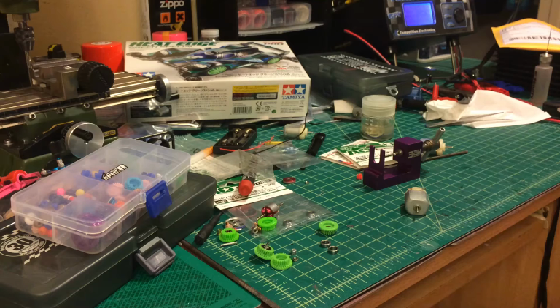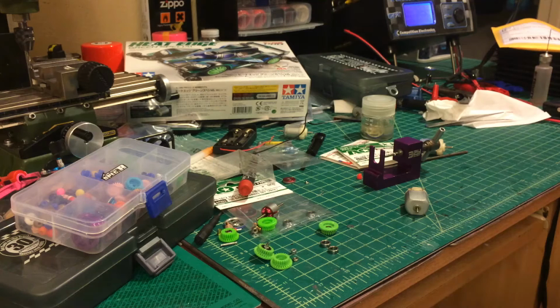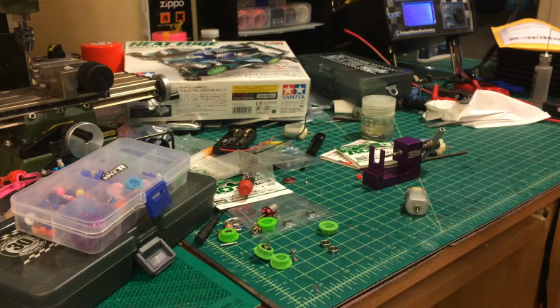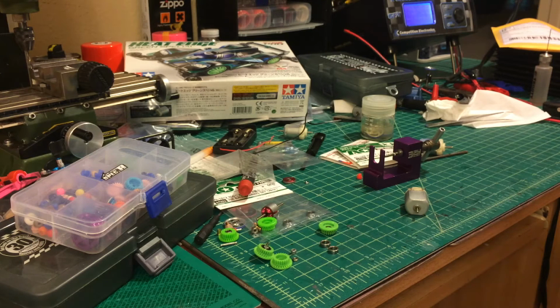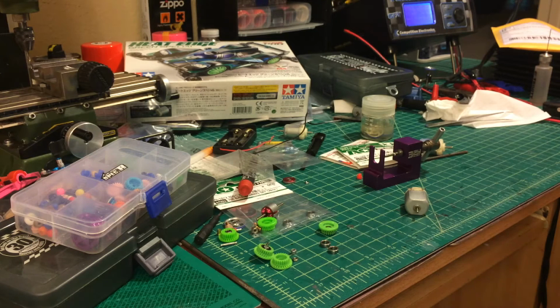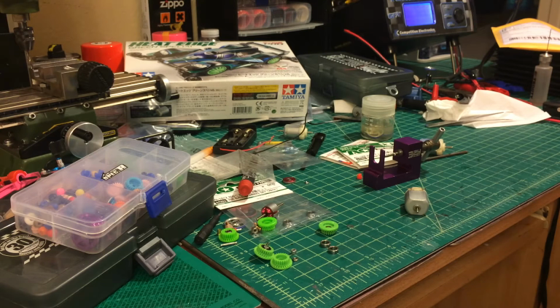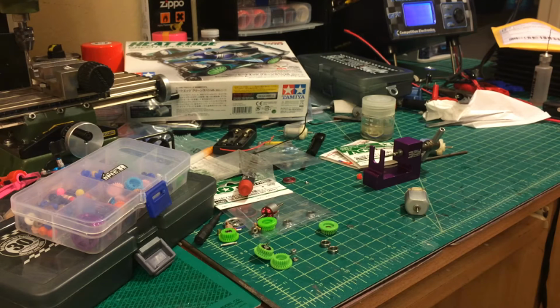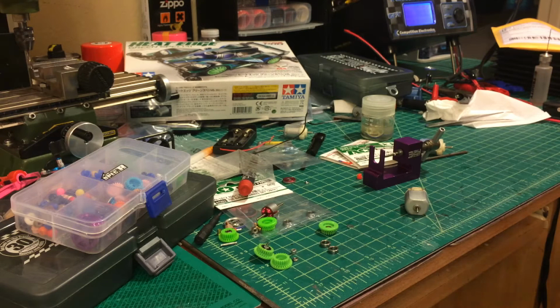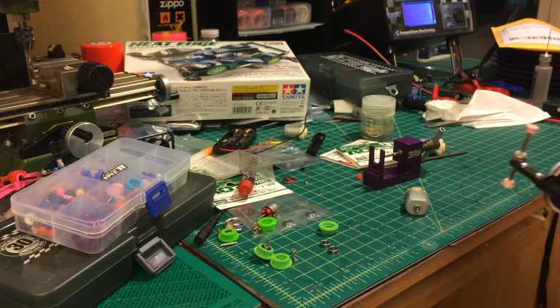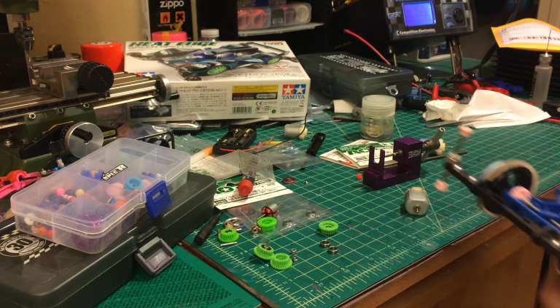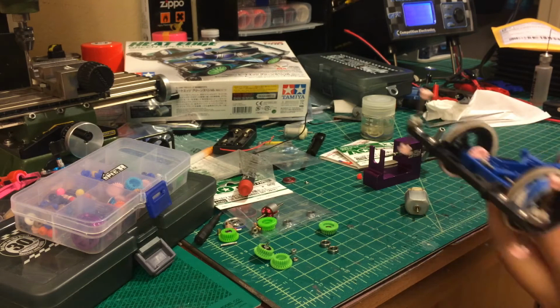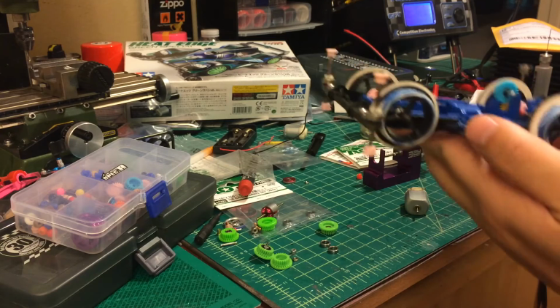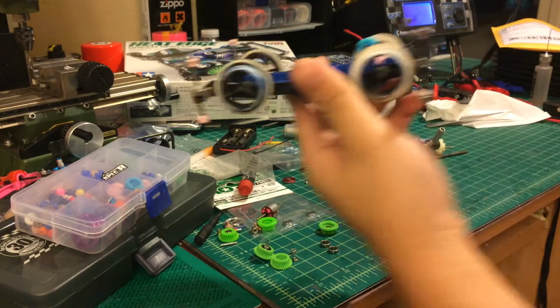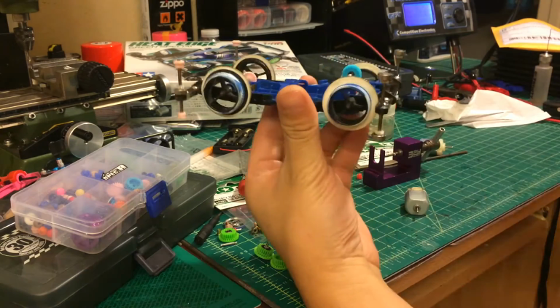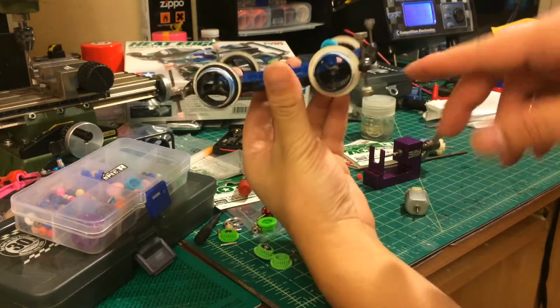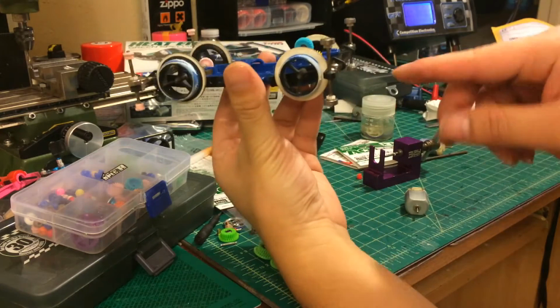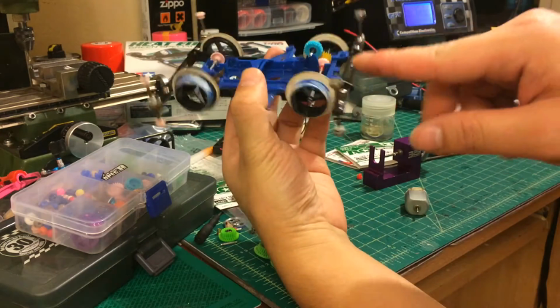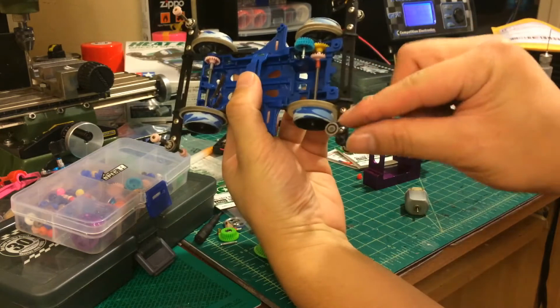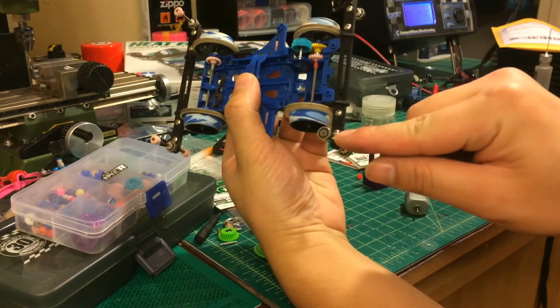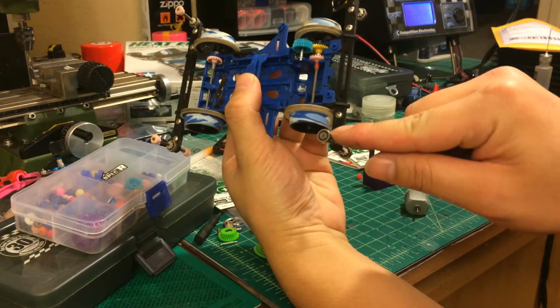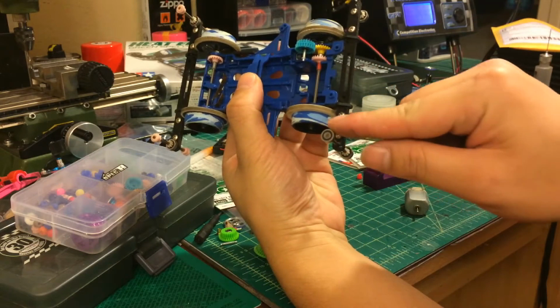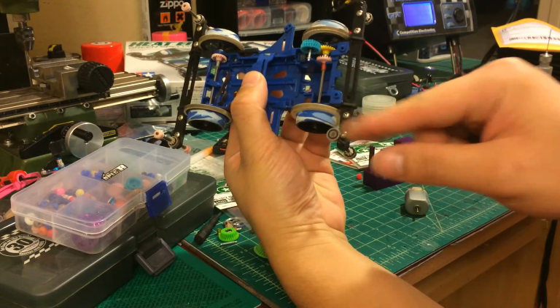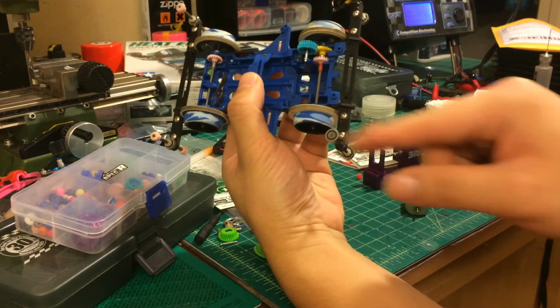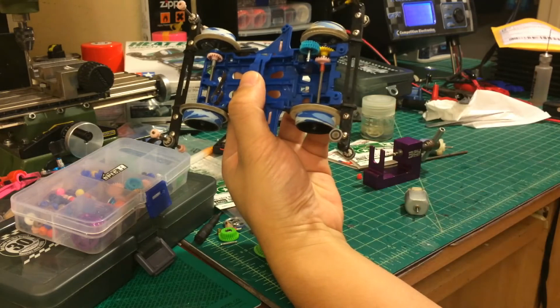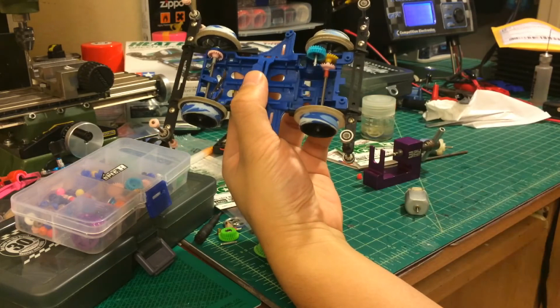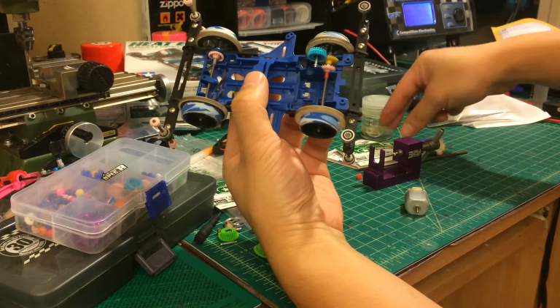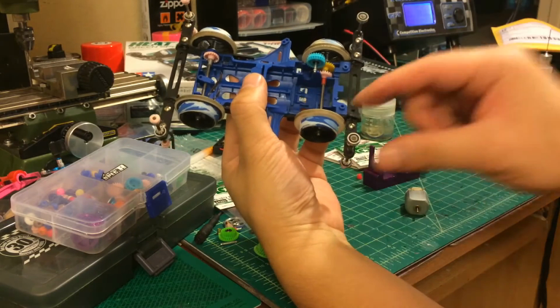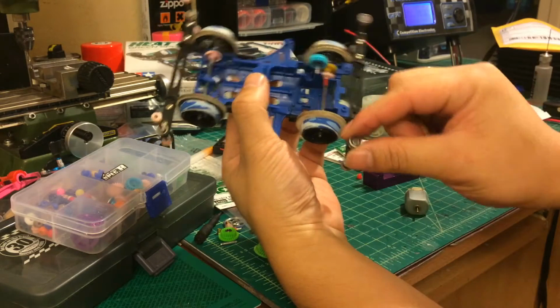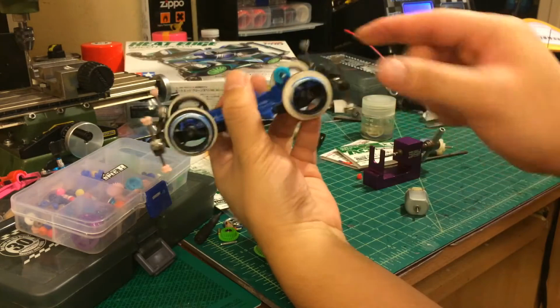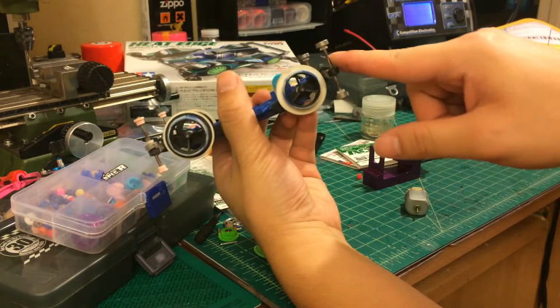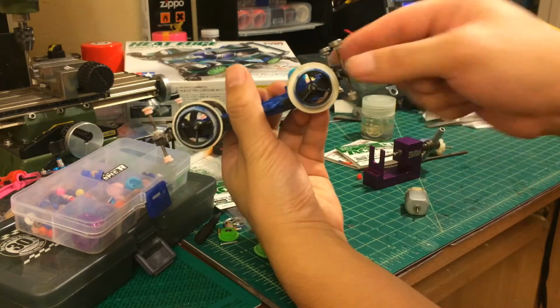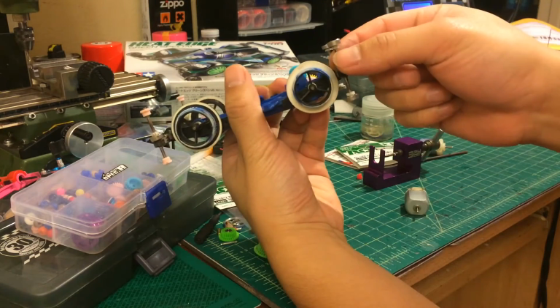Hello guys, today I'm gonna do a demonstration. I'm gonna teach you how to mount this roller — the AOA30 roller on the top of the model shaft.